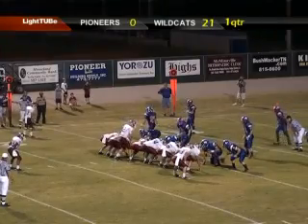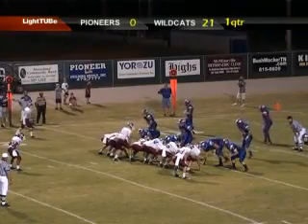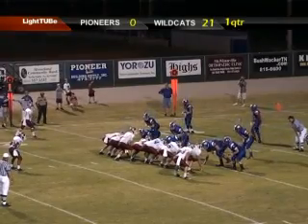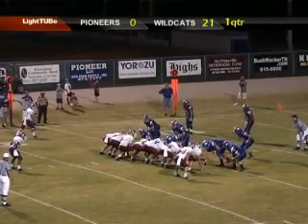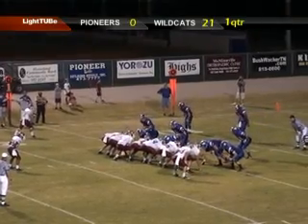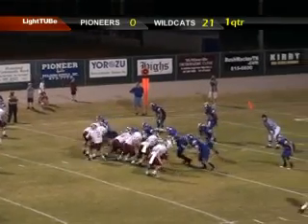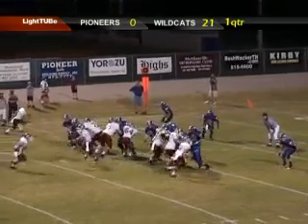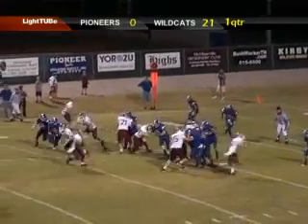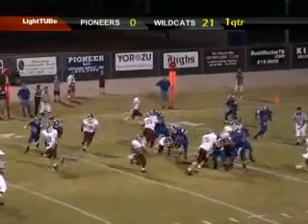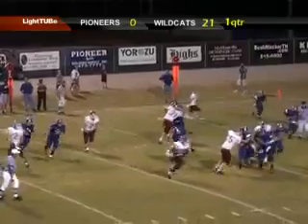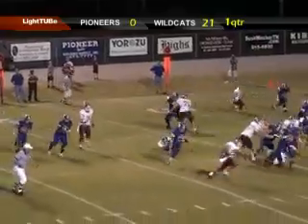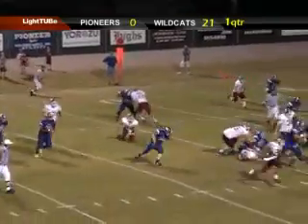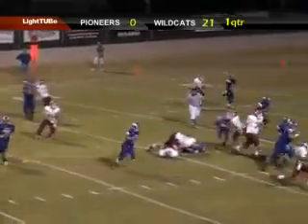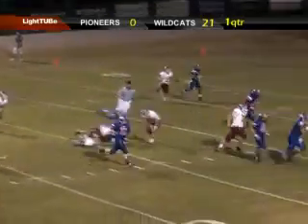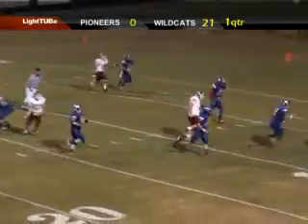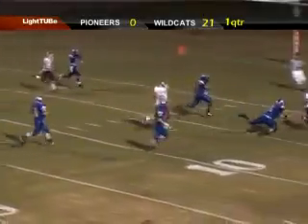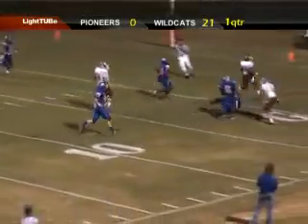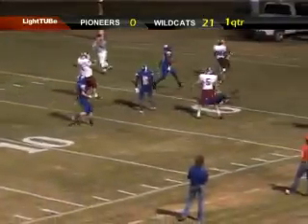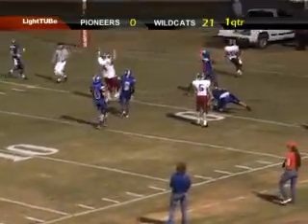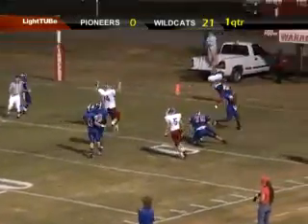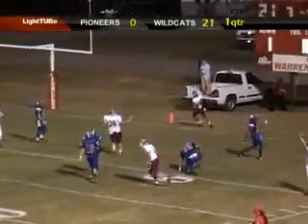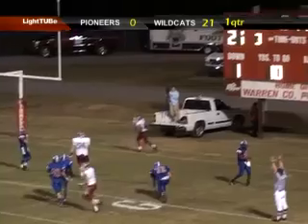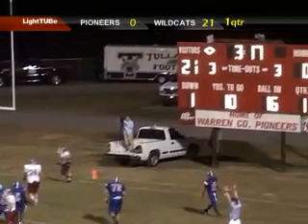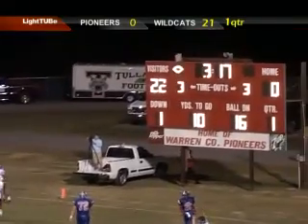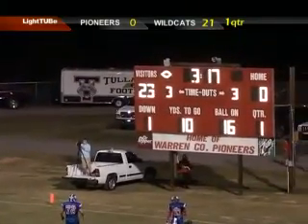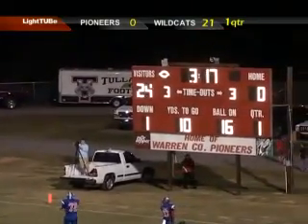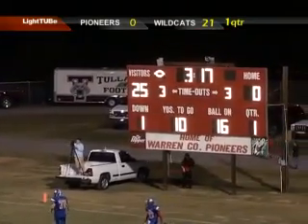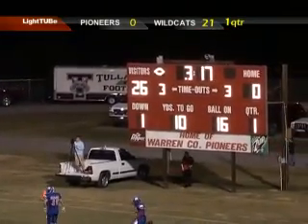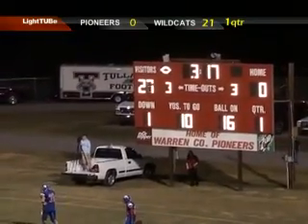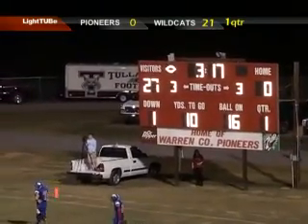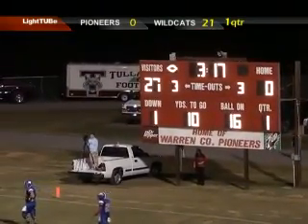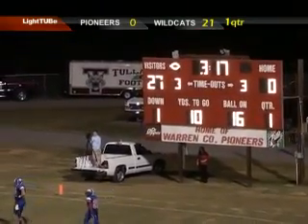Berry in the backfield, standing at tailback. It will be Berry trying to get to the corner on the right side — at the 10, at the 5. Touchdown Berry! Touchdown Tullahoma, 27 to nothing.